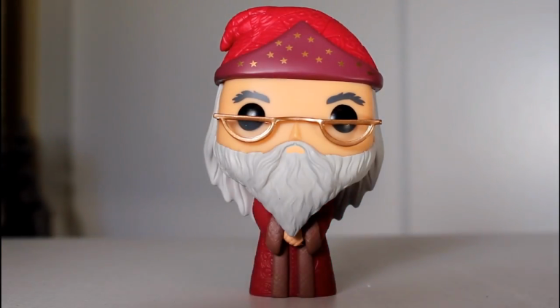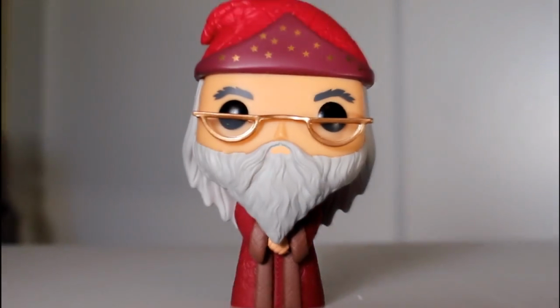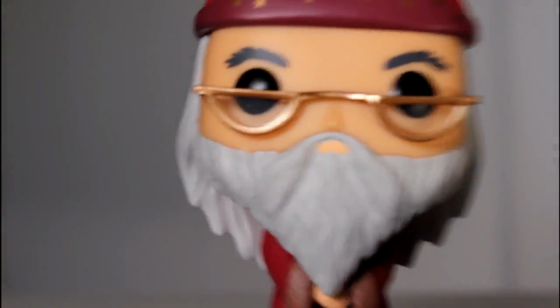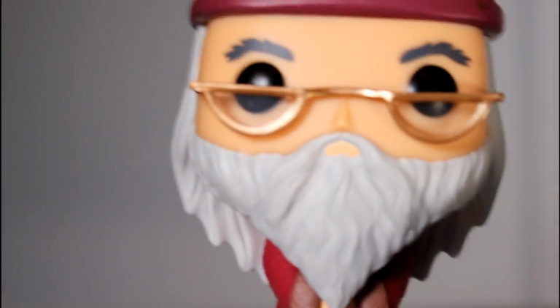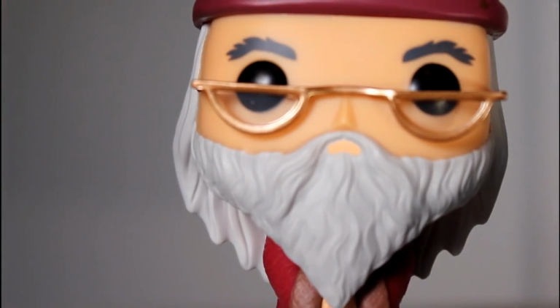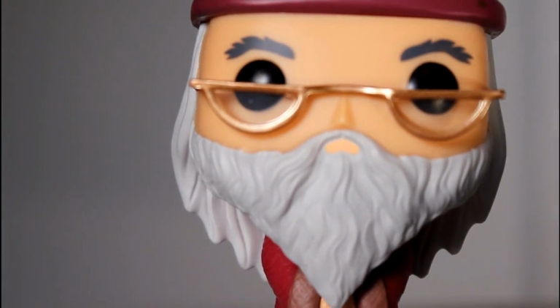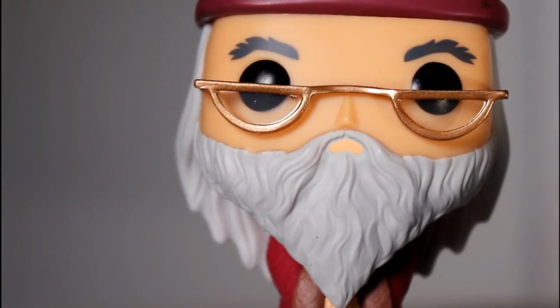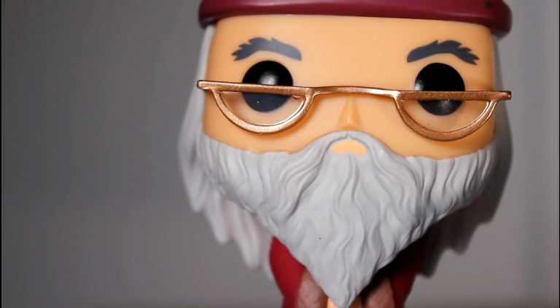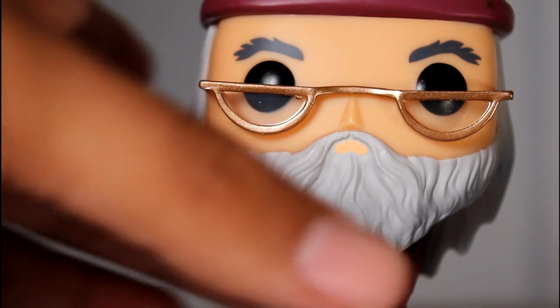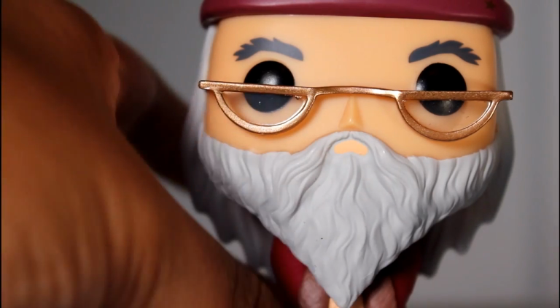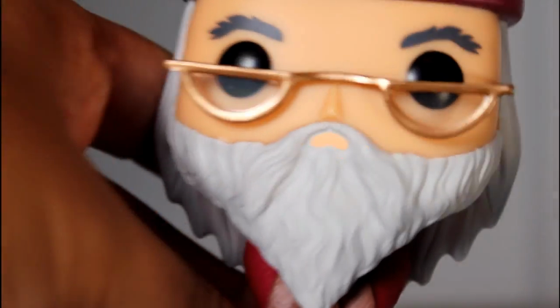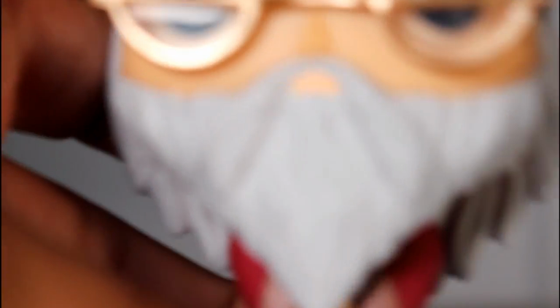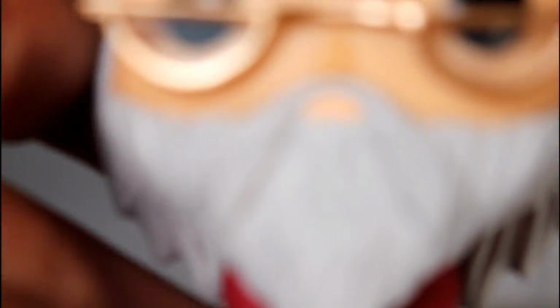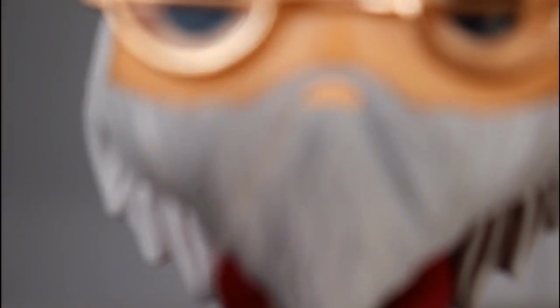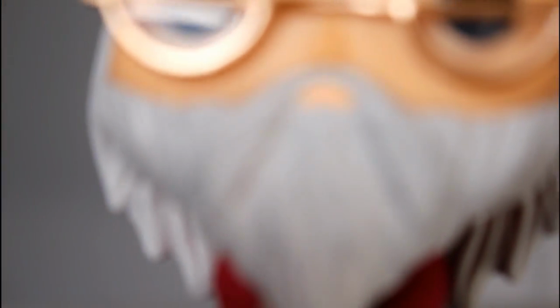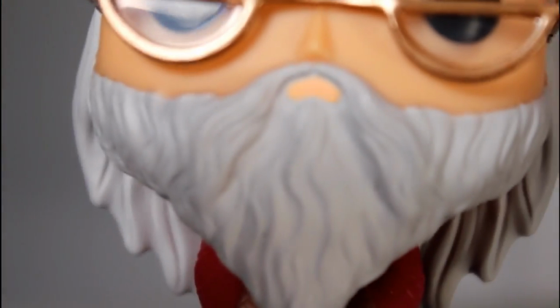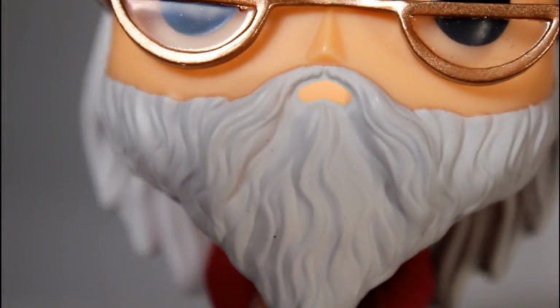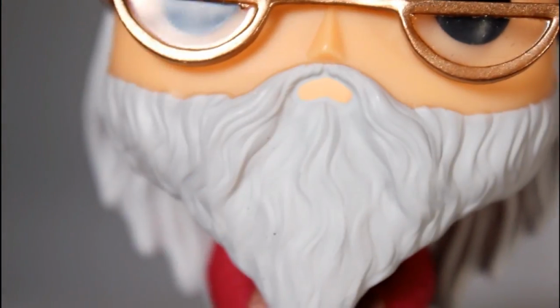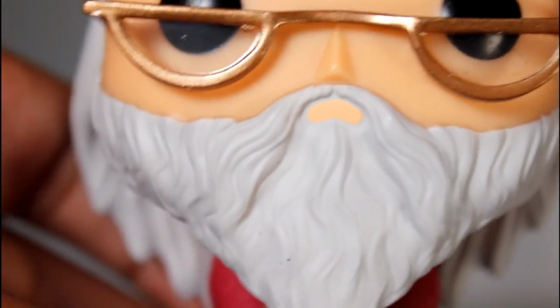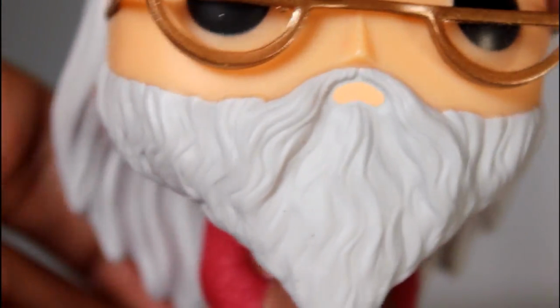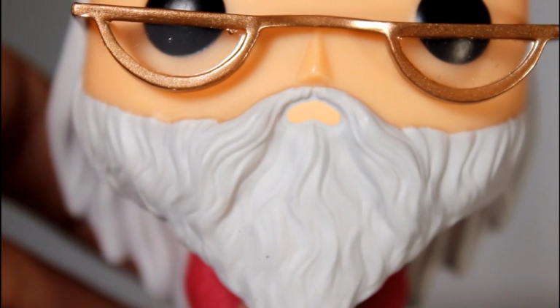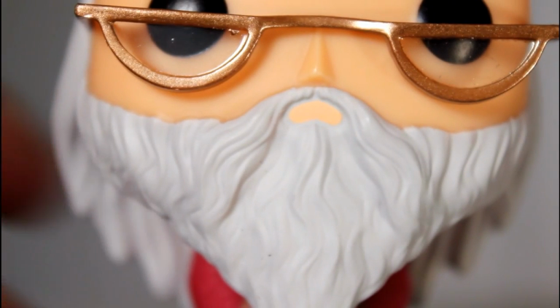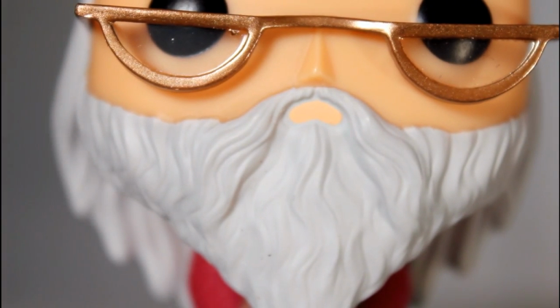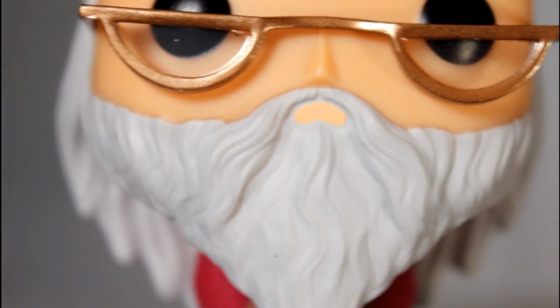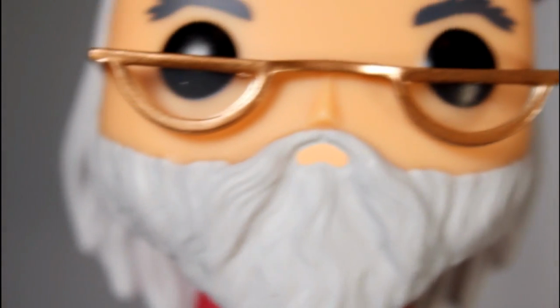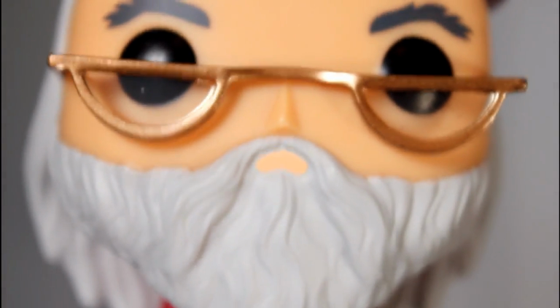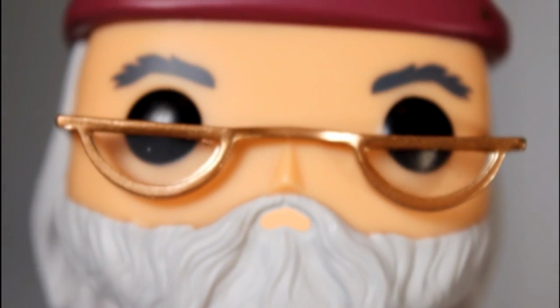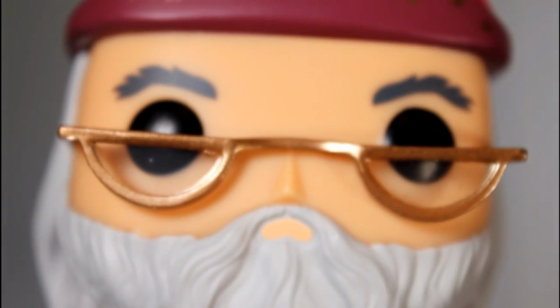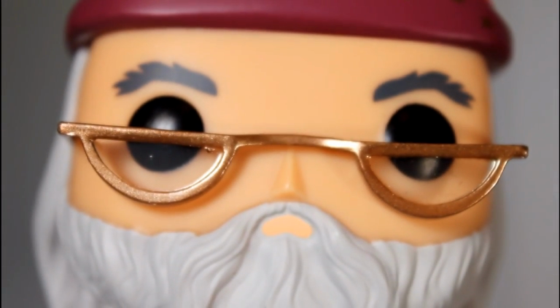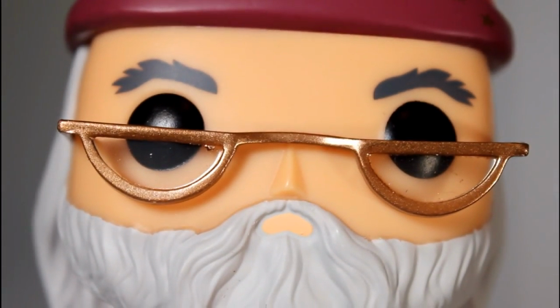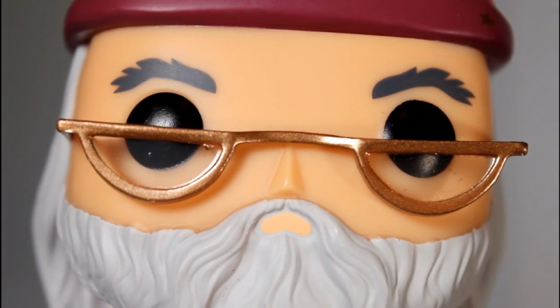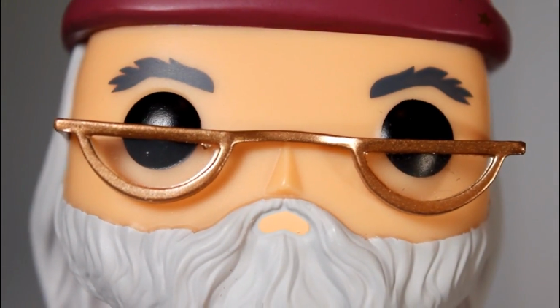I really dig how this turned out, because there's a lot of good little details within this. First of all, it's good sculpt on his beard. The little sculpted lines within it are really, really impressive. Also, his eyeball paint's good. I like his kind of gray, bushy eyebrows.